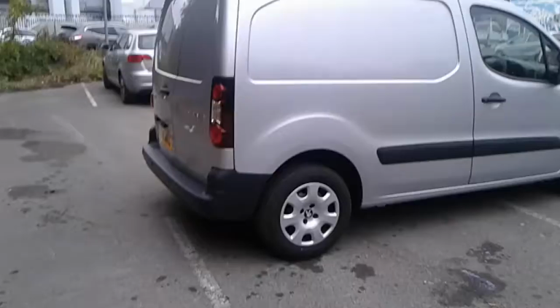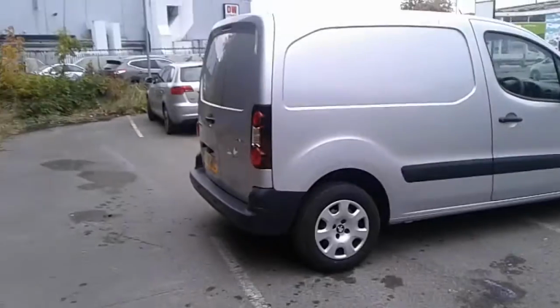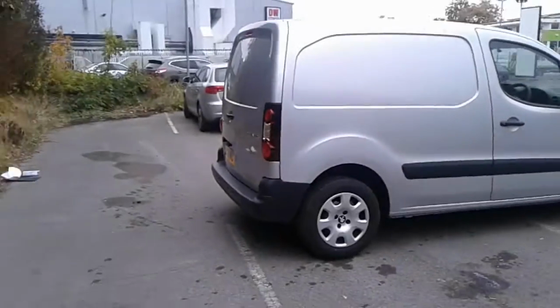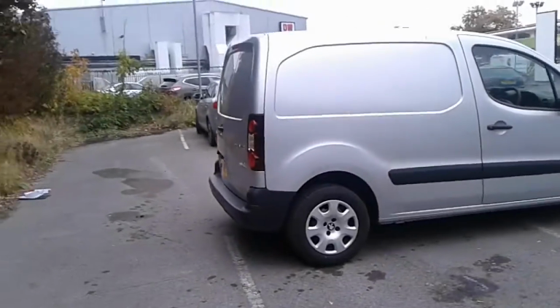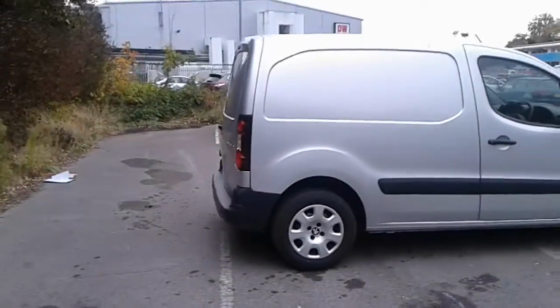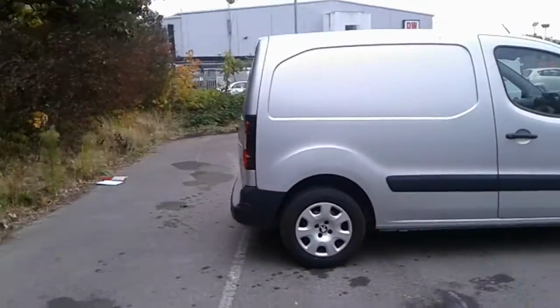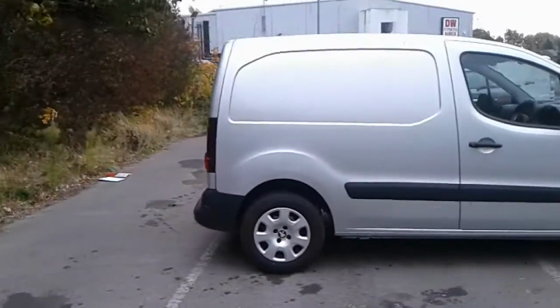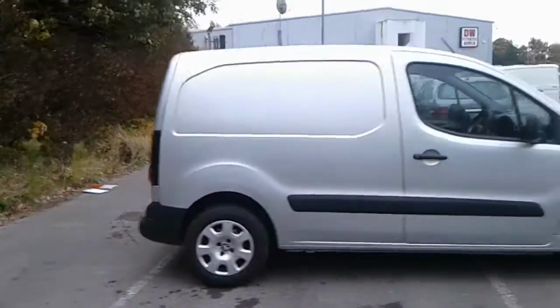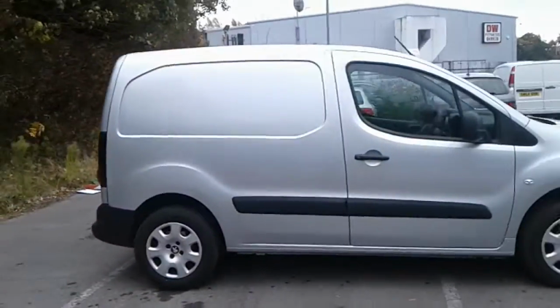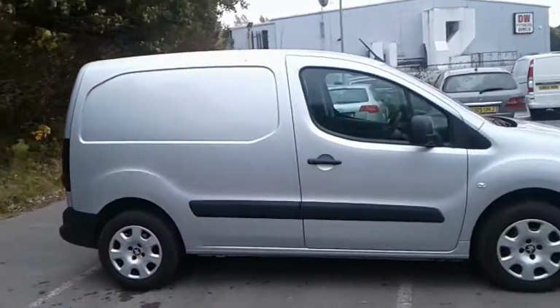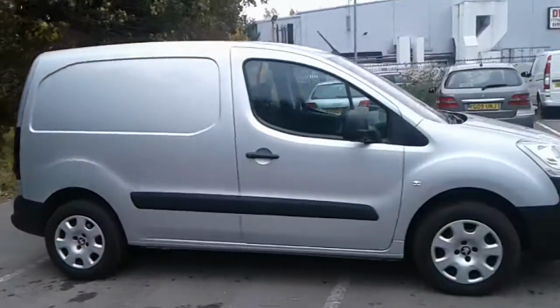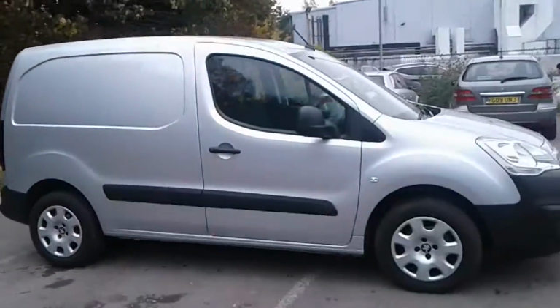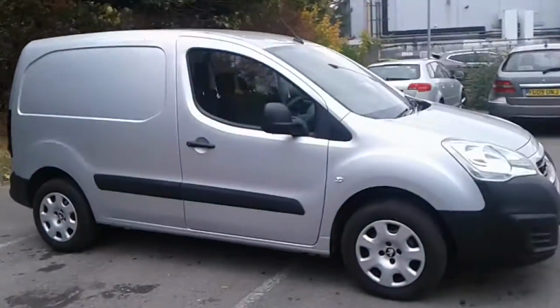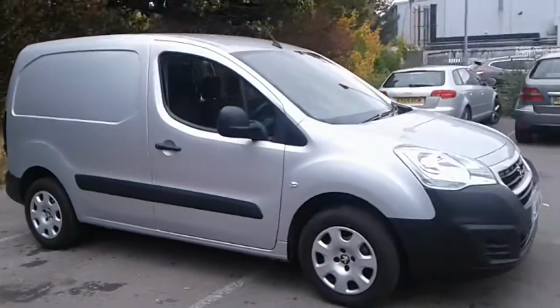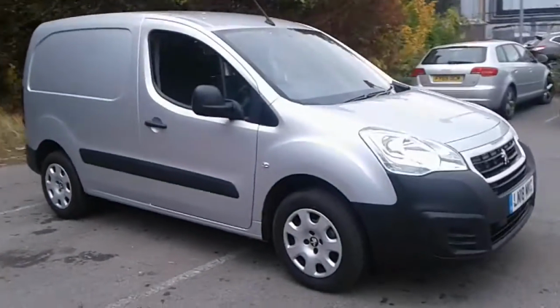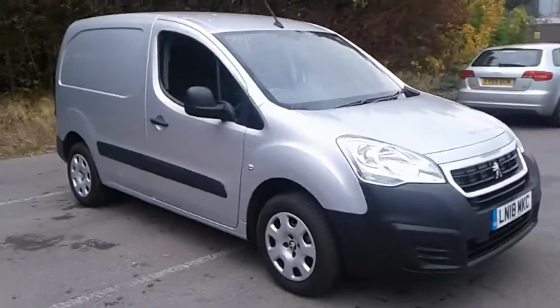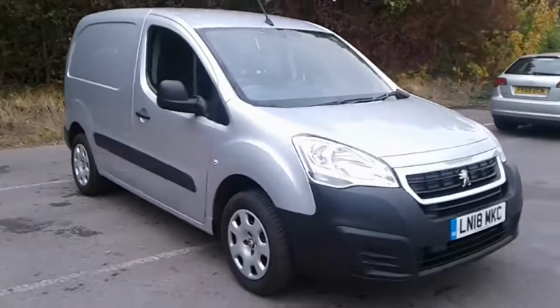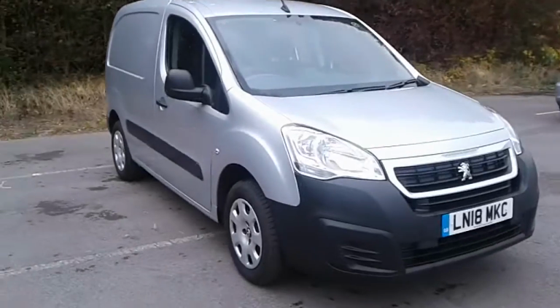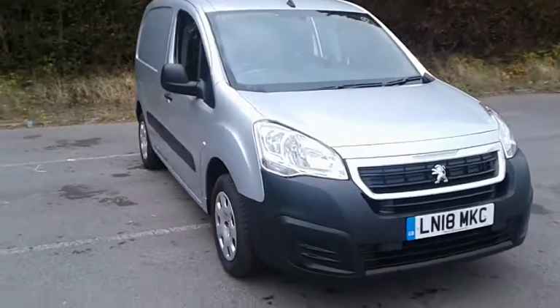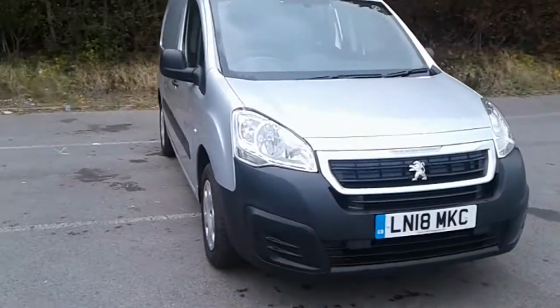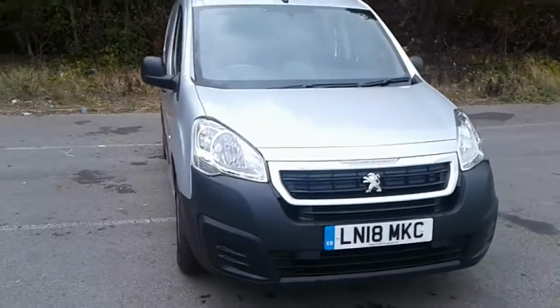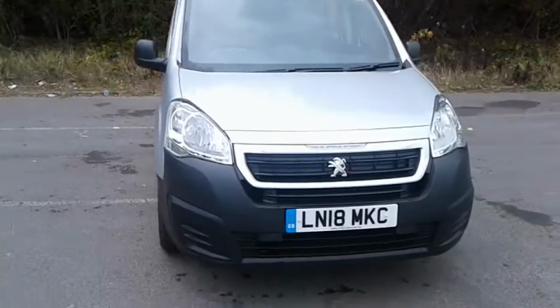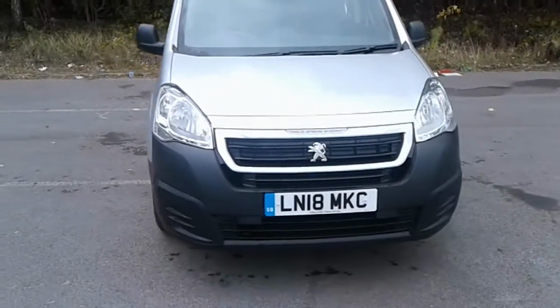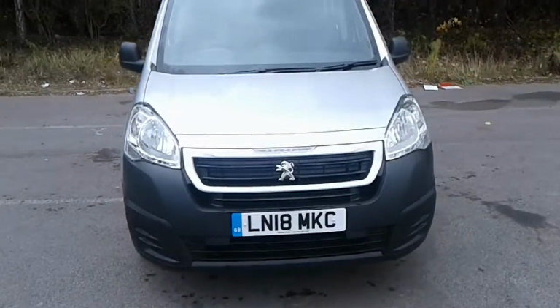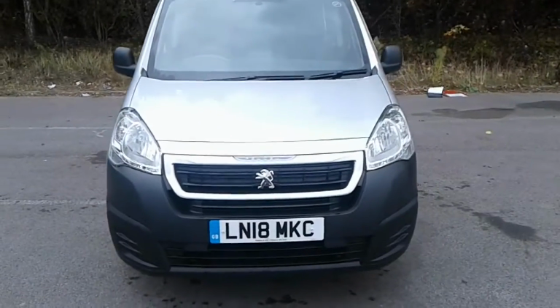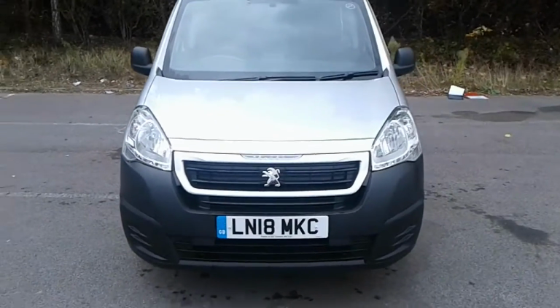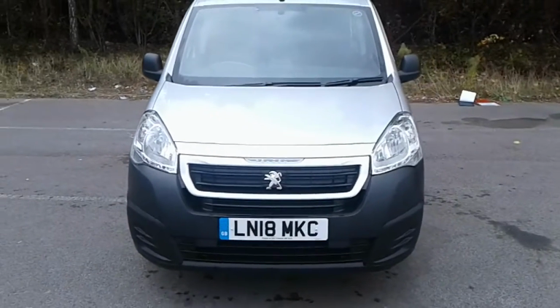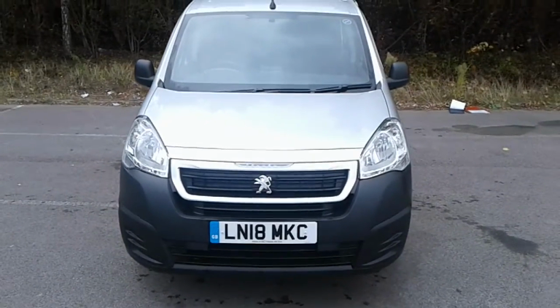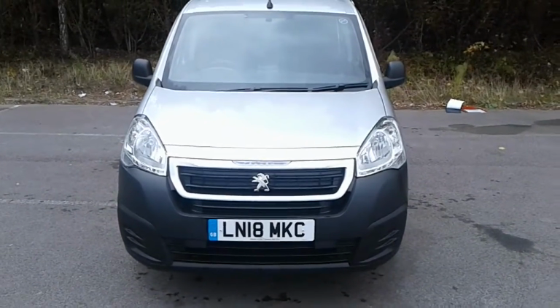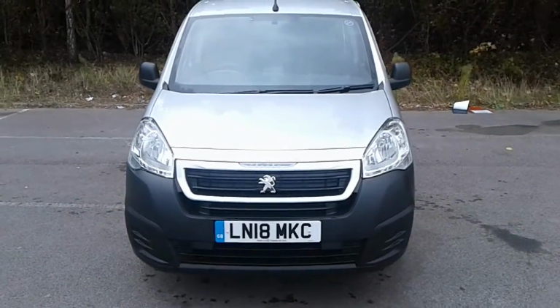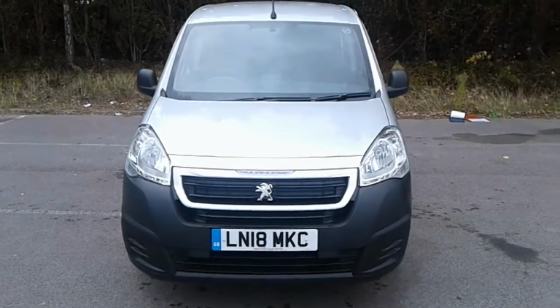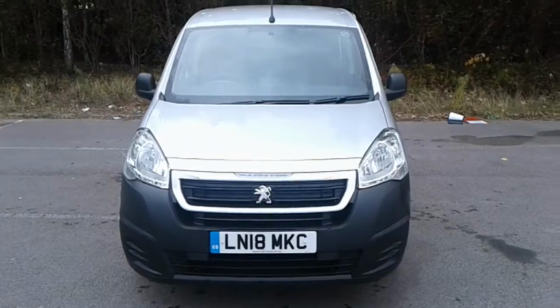And there we have the 2018 Peugeot Partner. To arrange a viewing, come back to us at the Business Centre at Pentagon Lincoln Tritton Road.